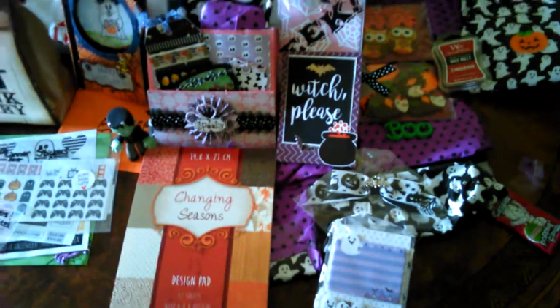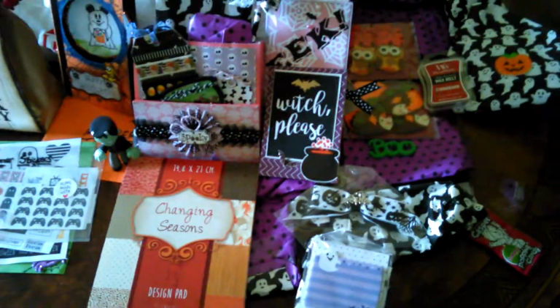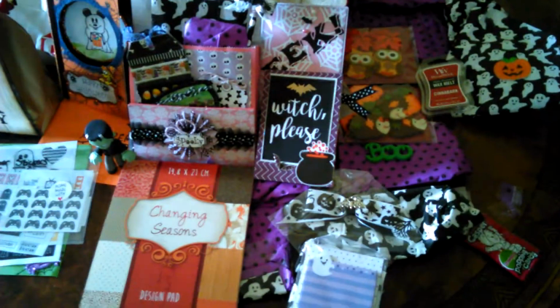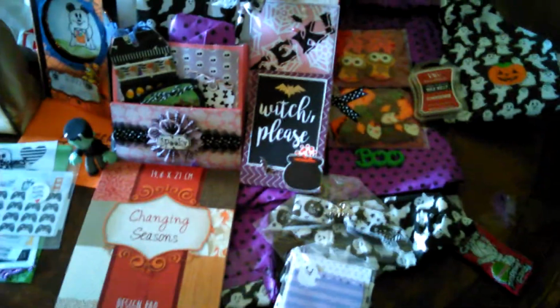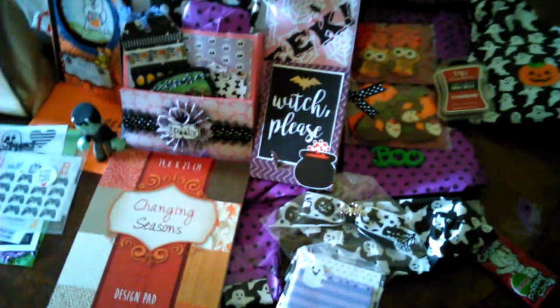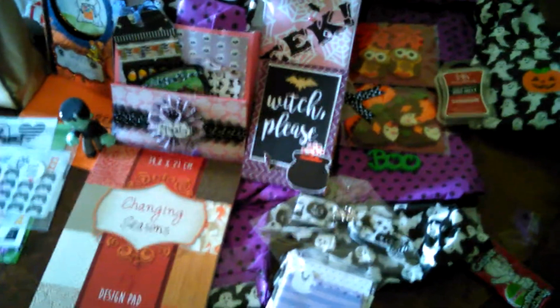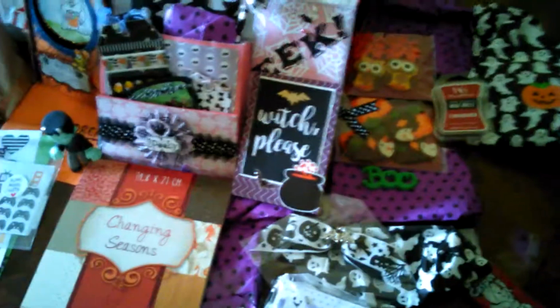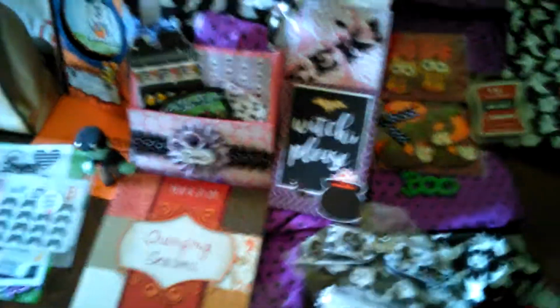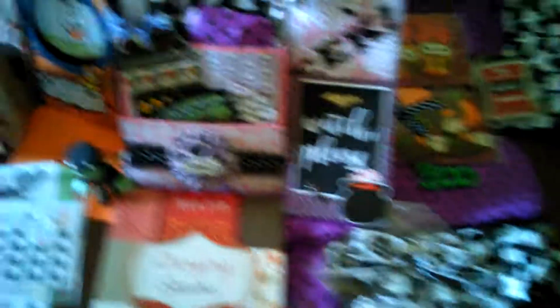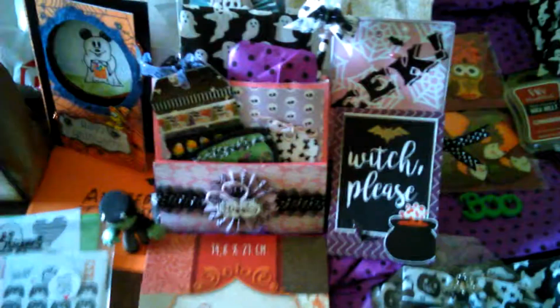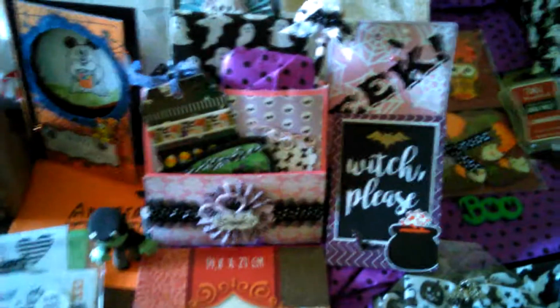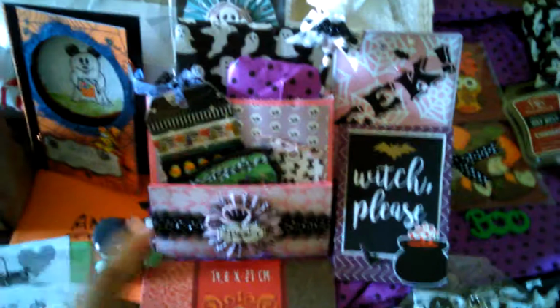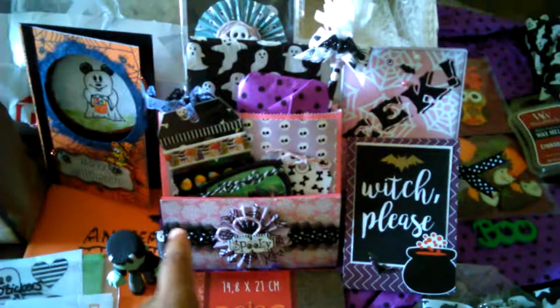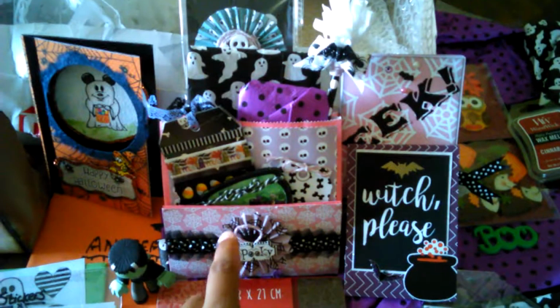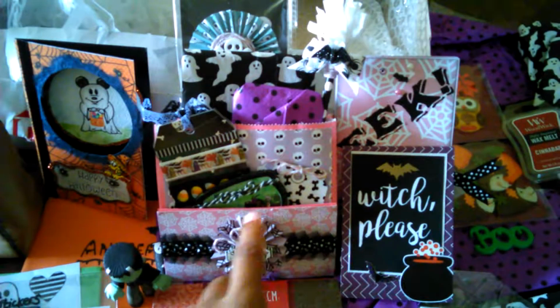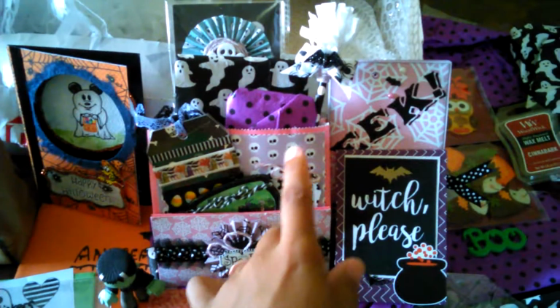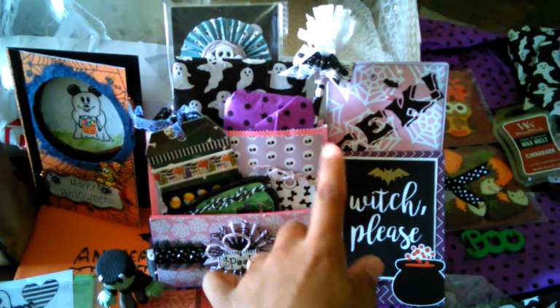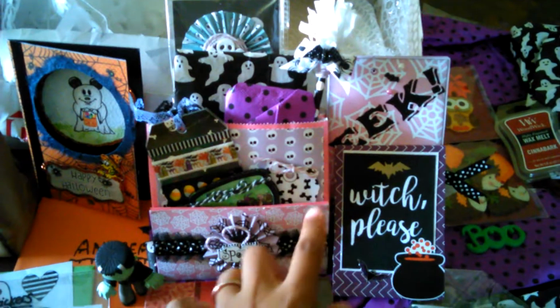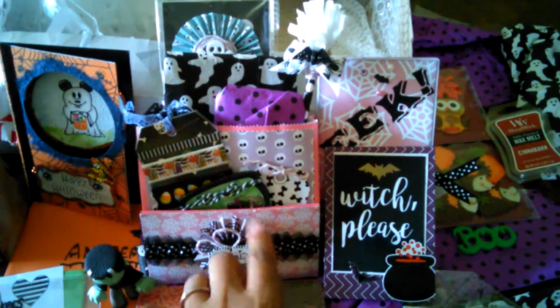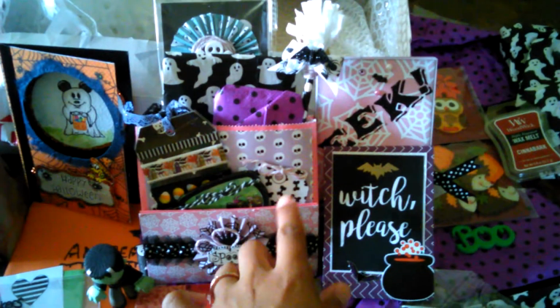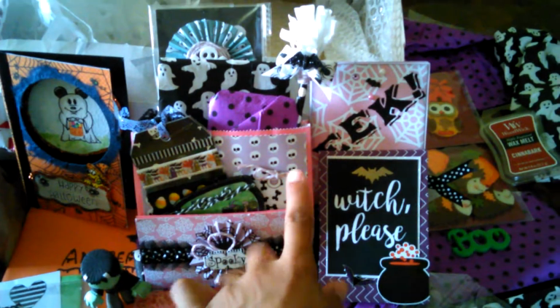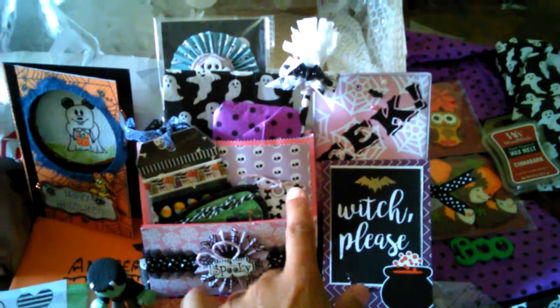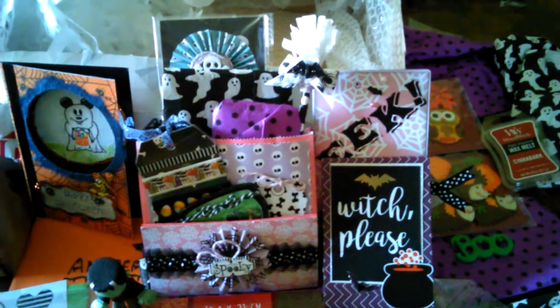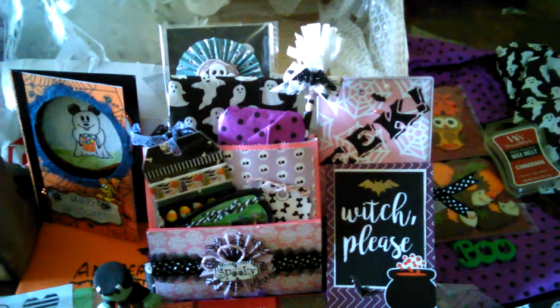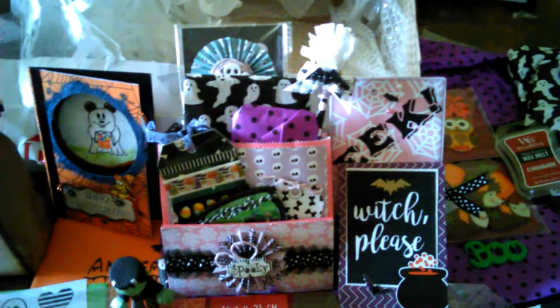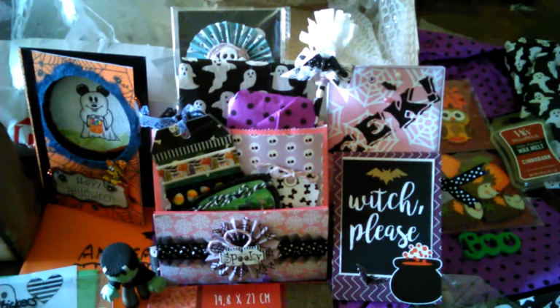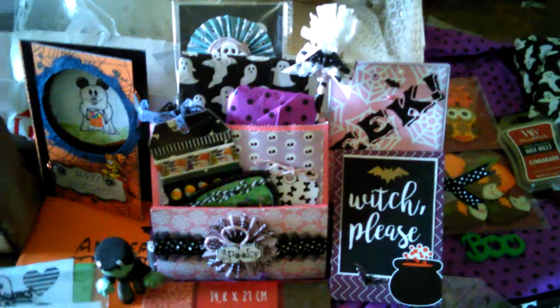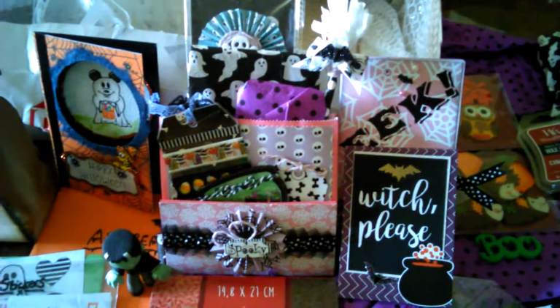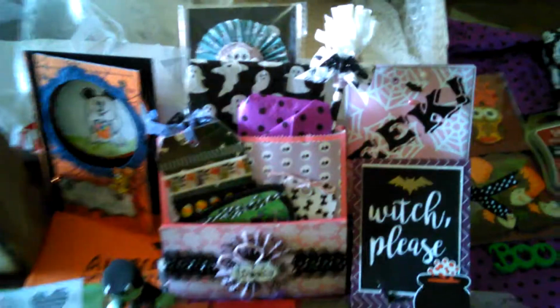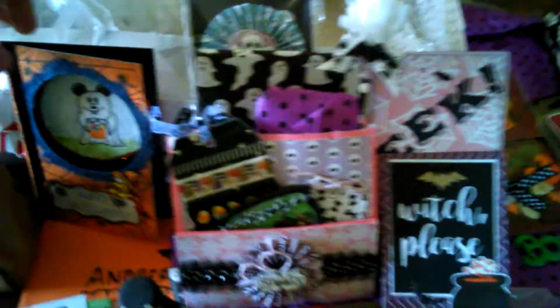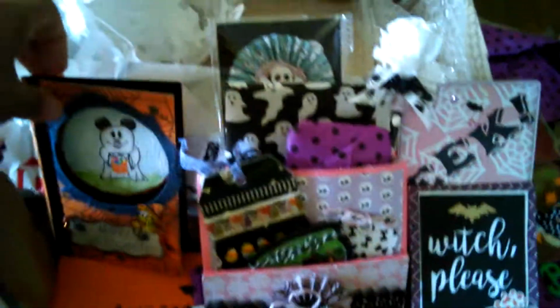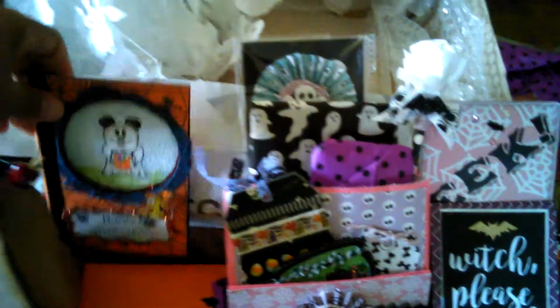Hi guys, I'm back with part 2 and I'm so excited because I can see she used Serena B's Spooky Pastel Collection on here, so I'm super excited to get into that but first you guys,